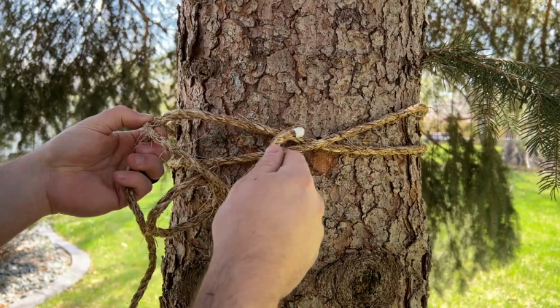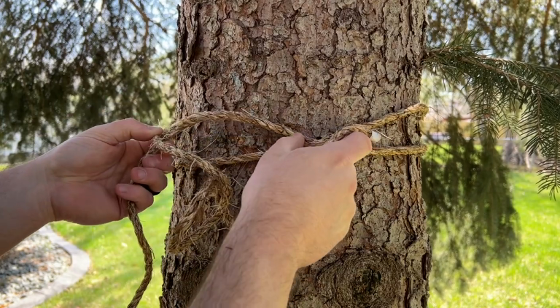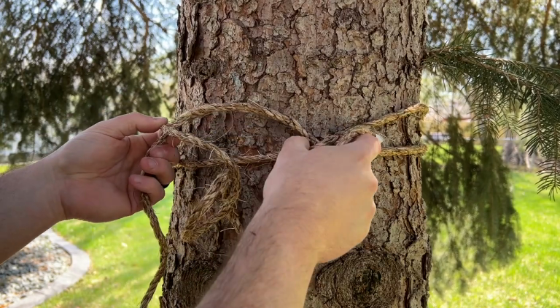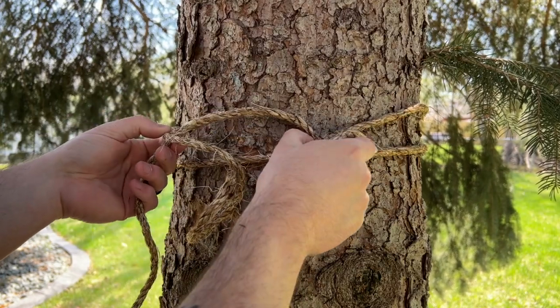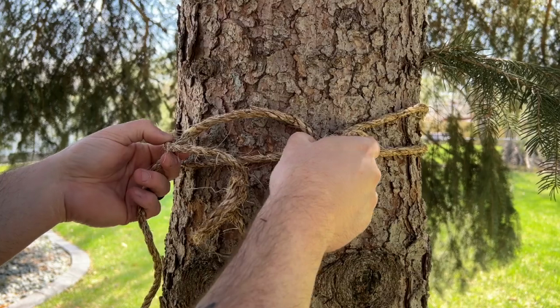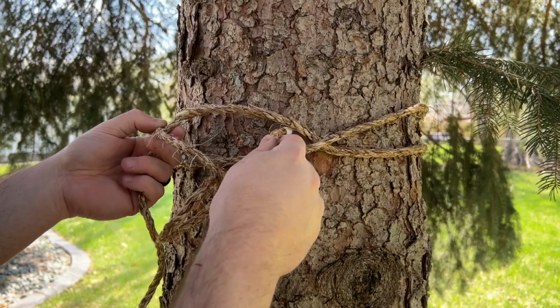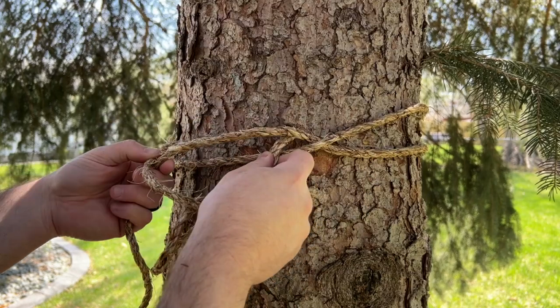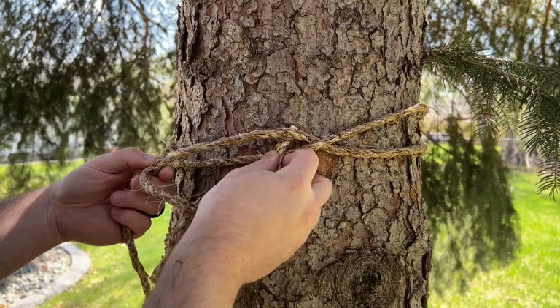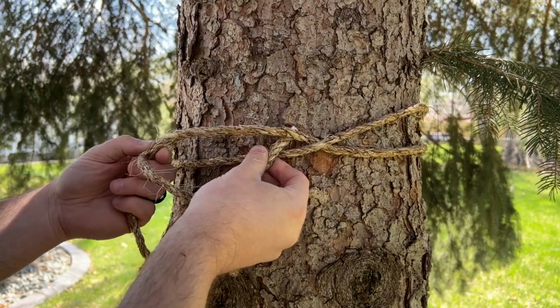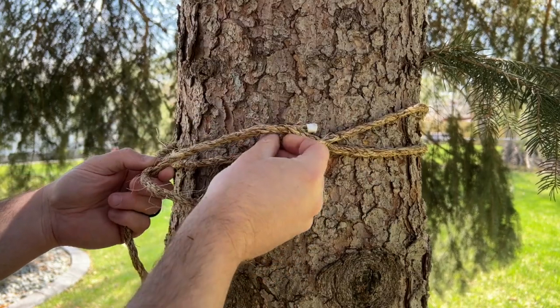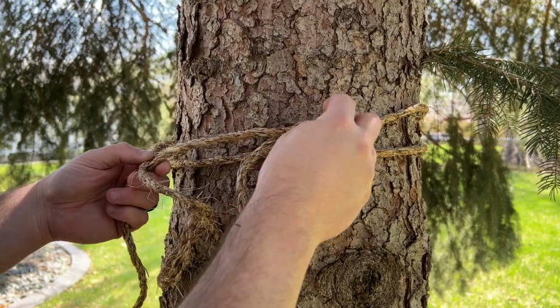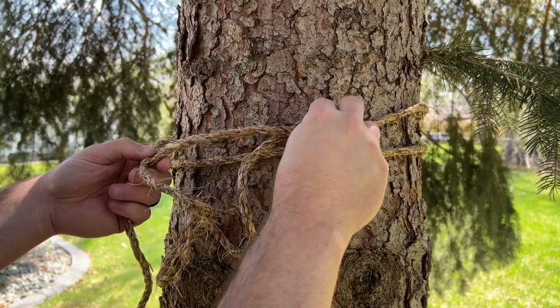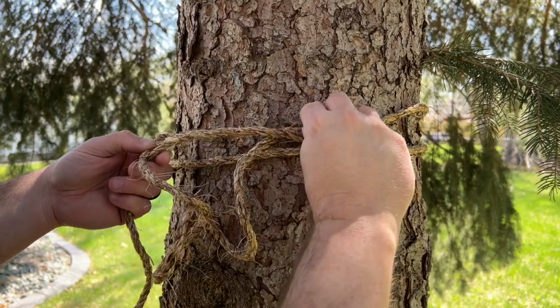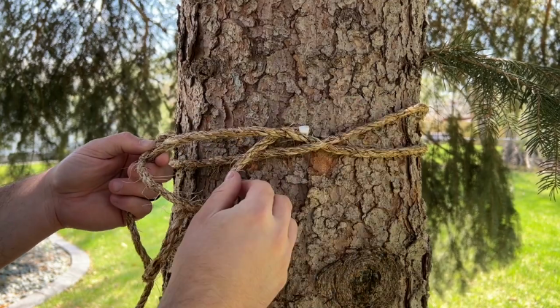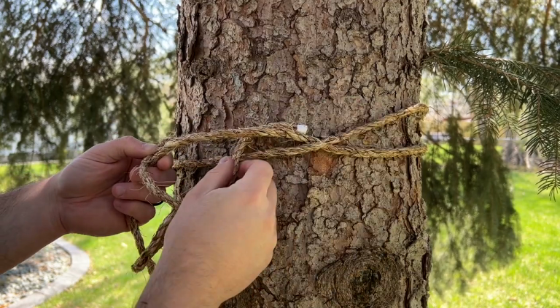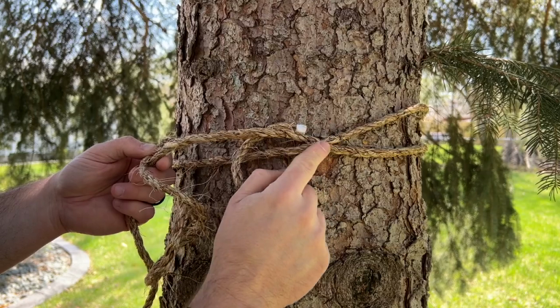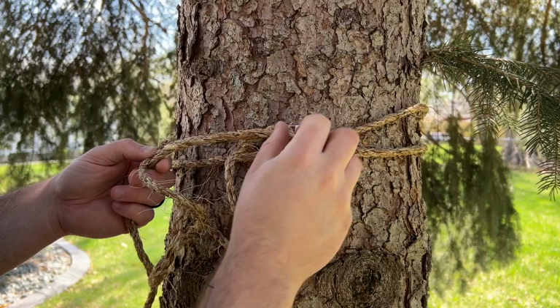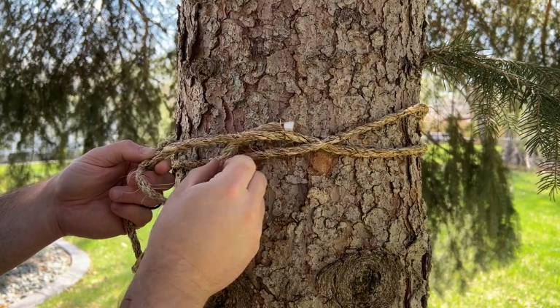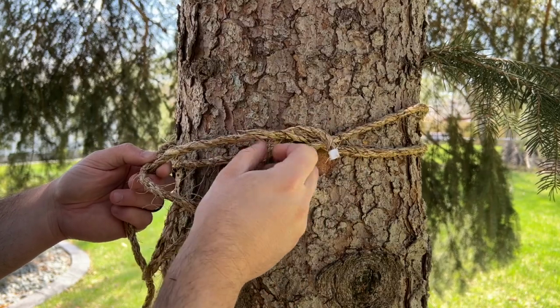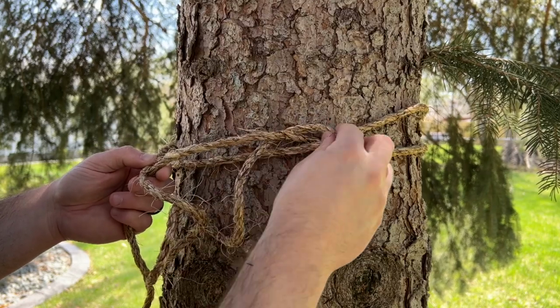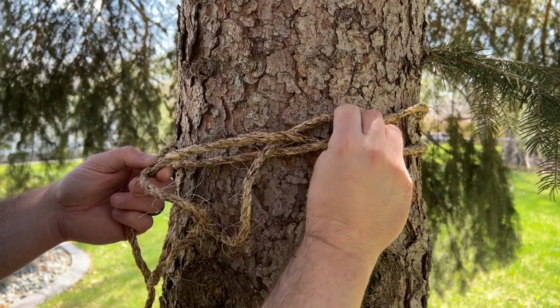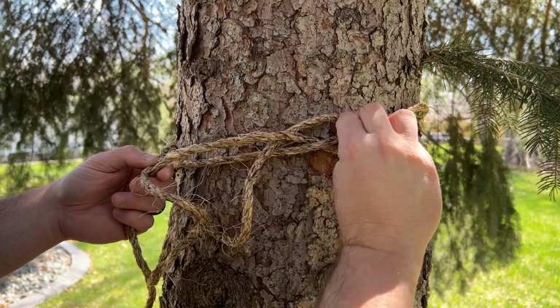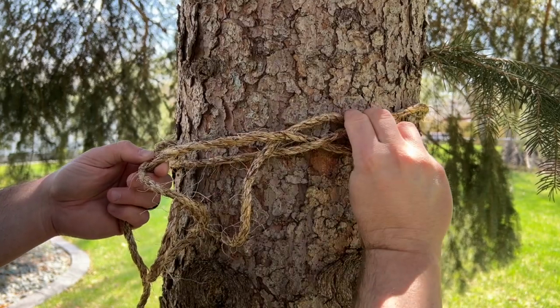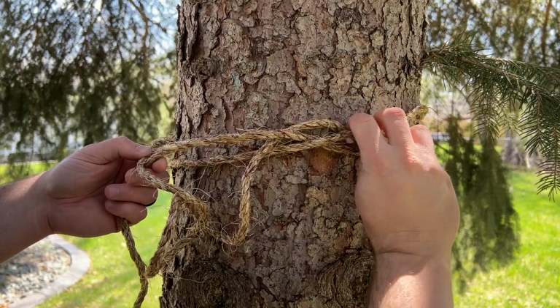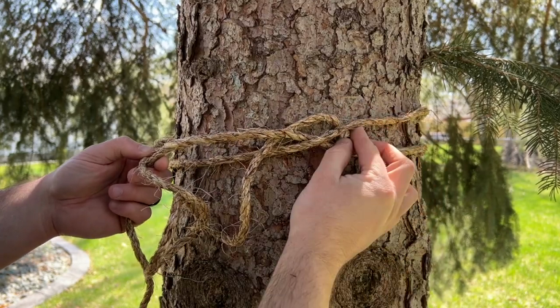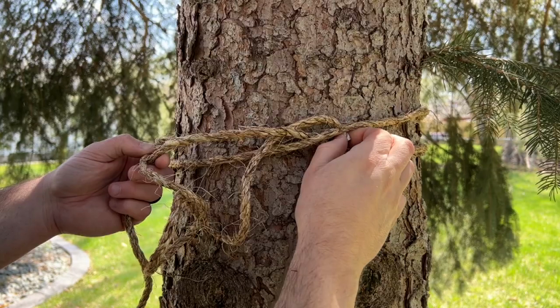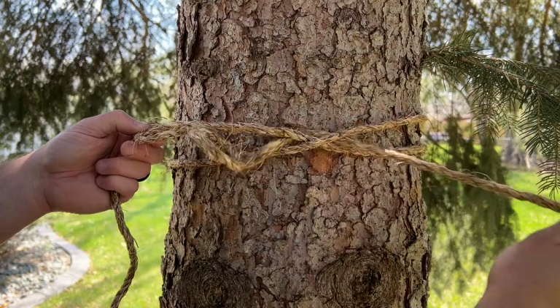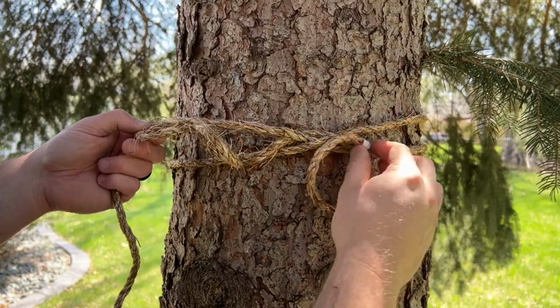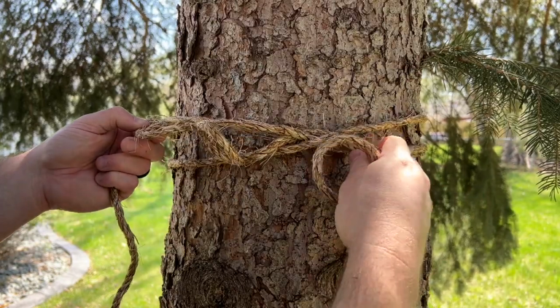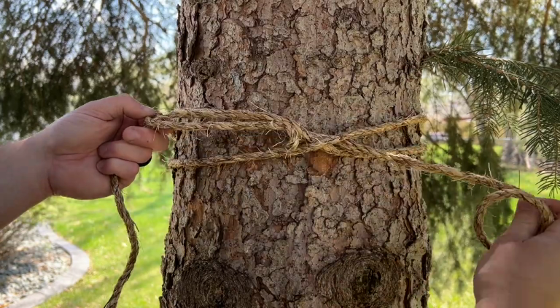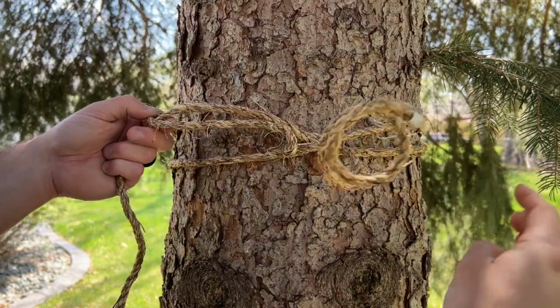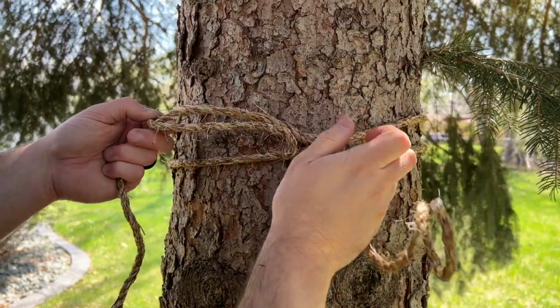Take the bitter end and put it through and behind the X pattern that you've created — under that one, under this one — and then simply tighten up.